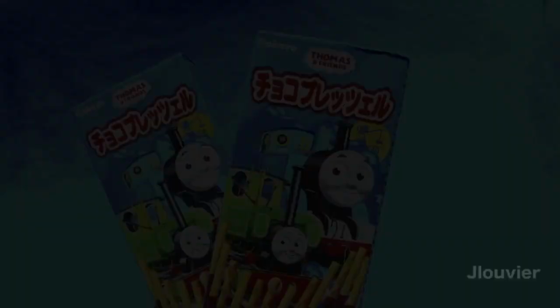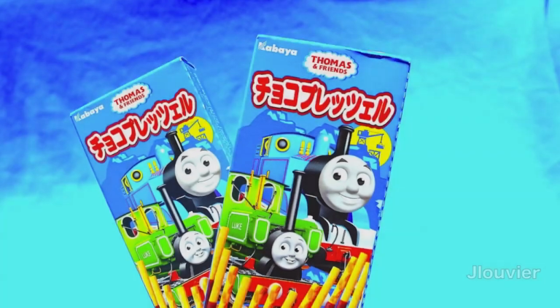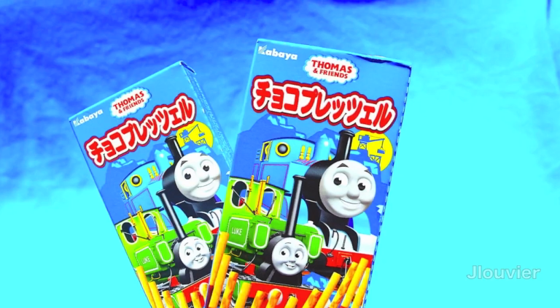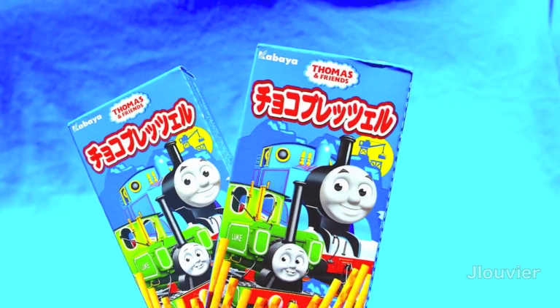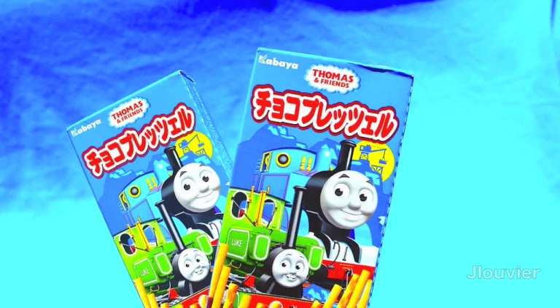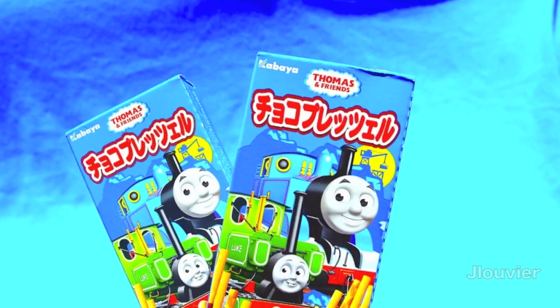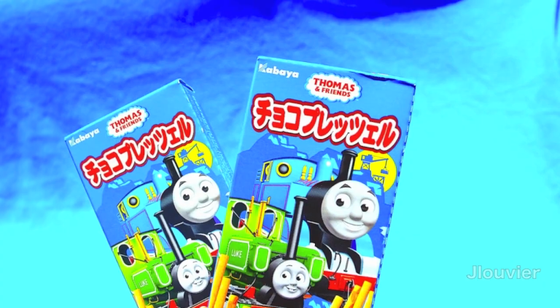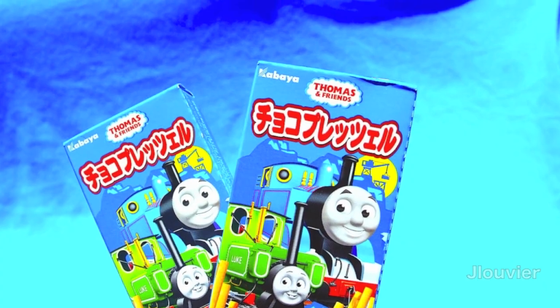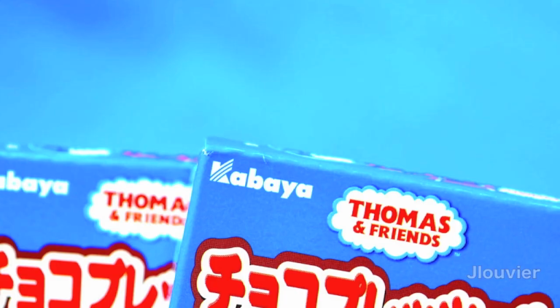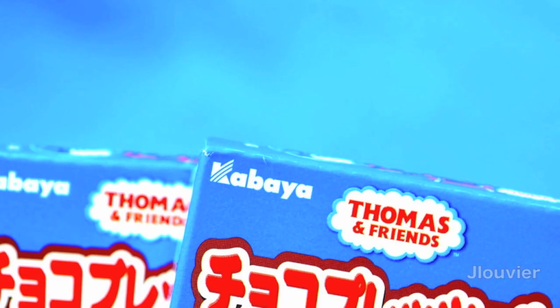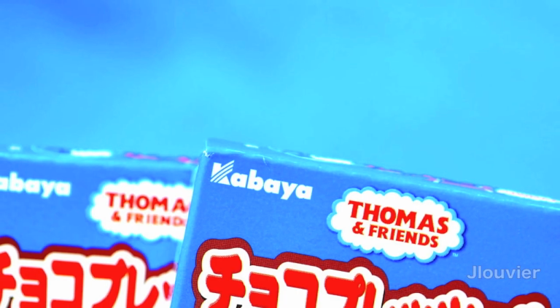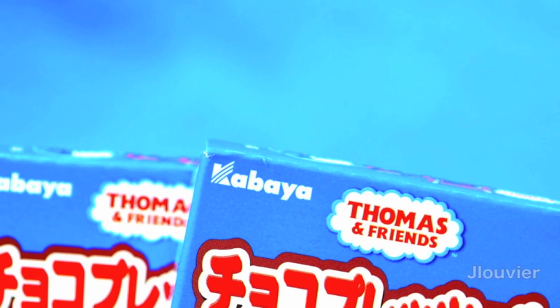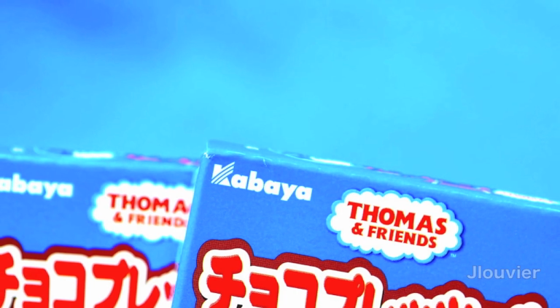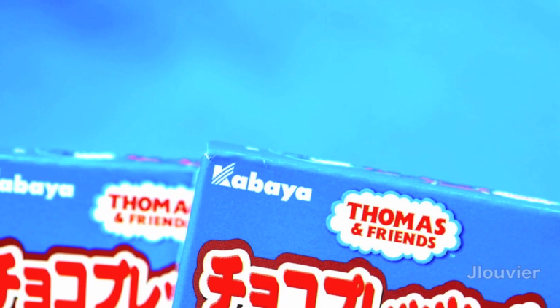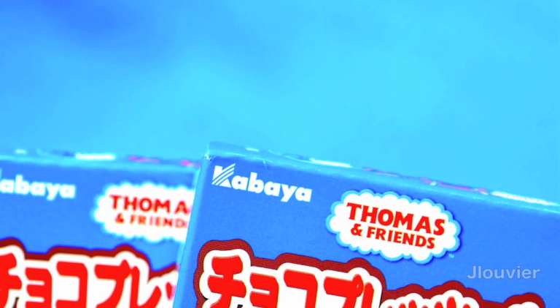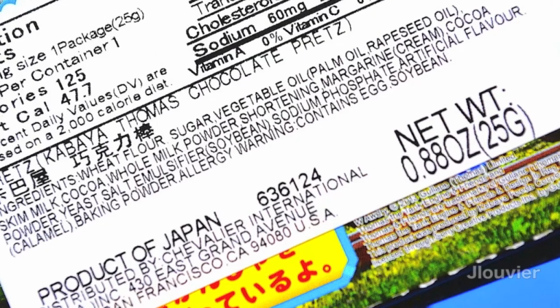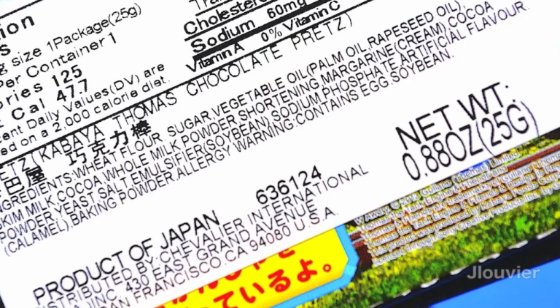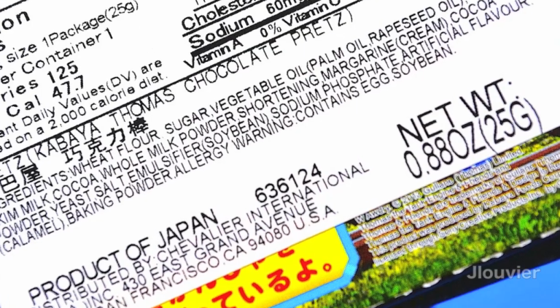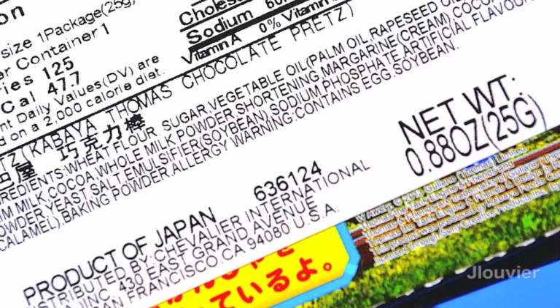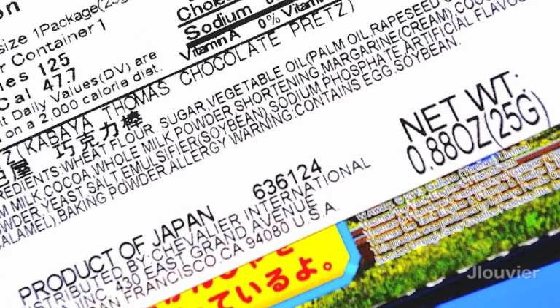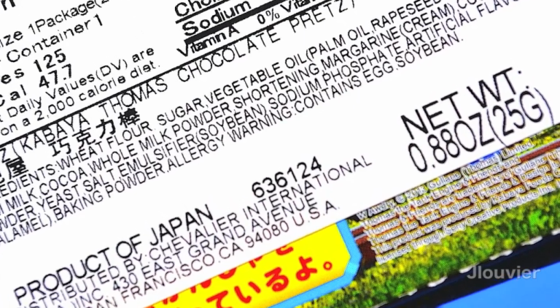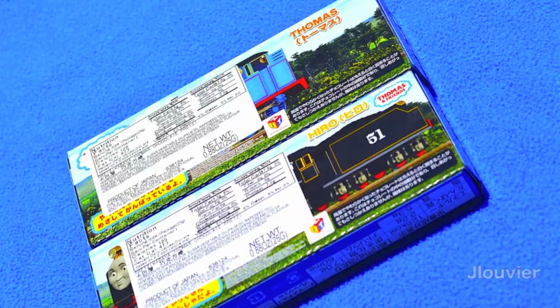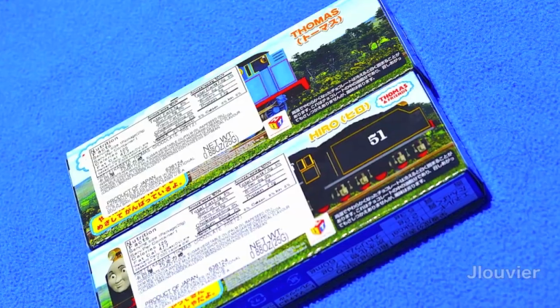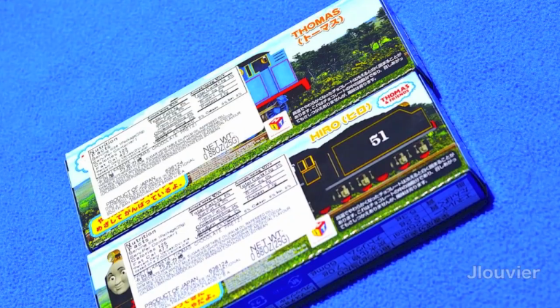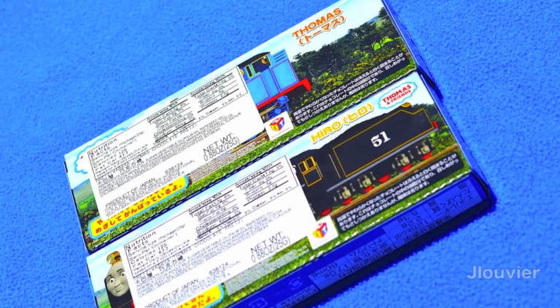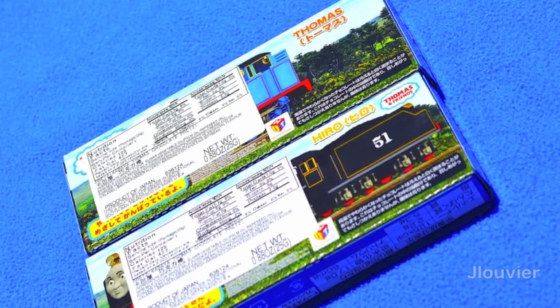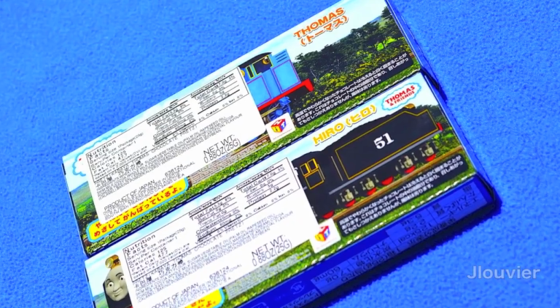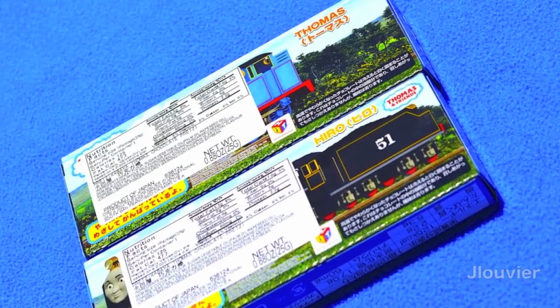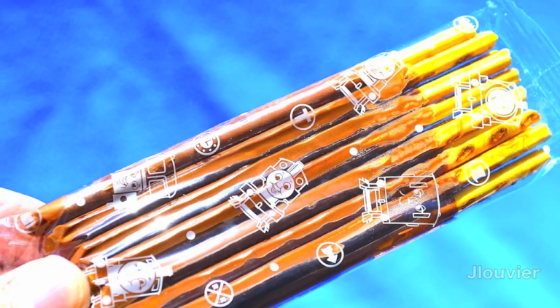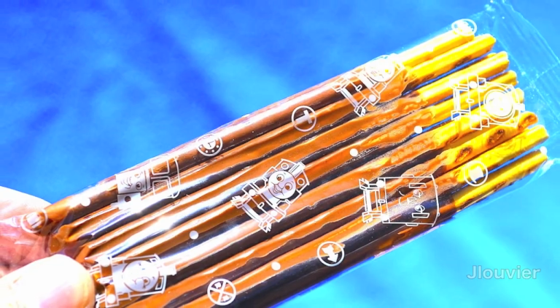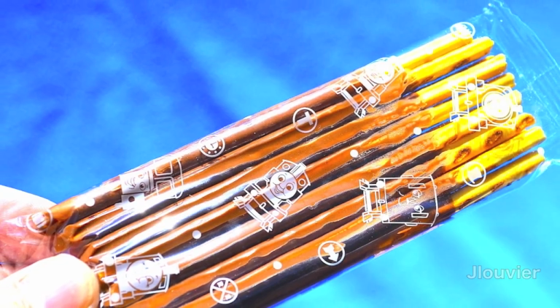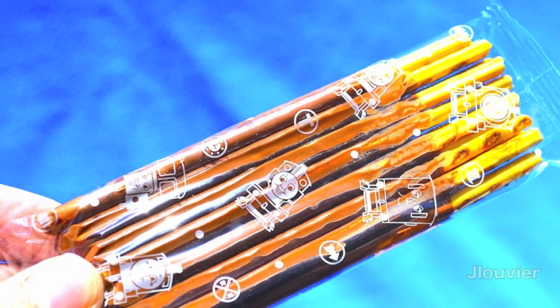Hey guys, welcome back to another World Market Treasures. Today we're going to take a look at four new Thomas the Tank Engine products that I recently picked up from around the world.